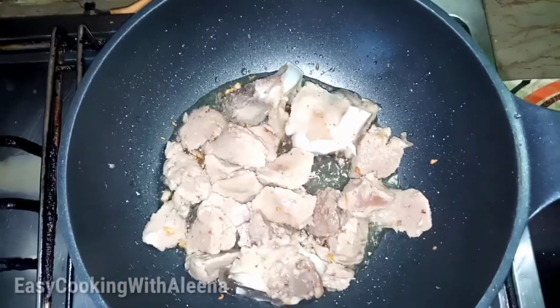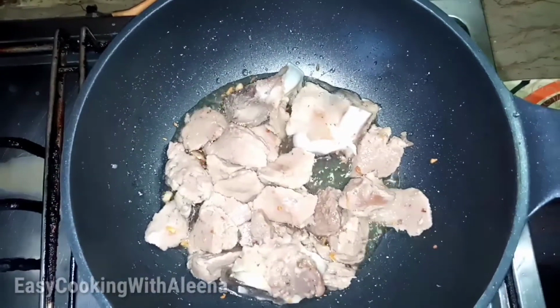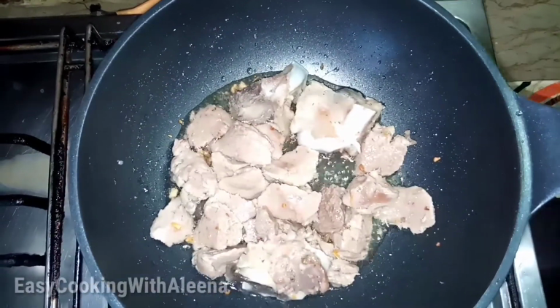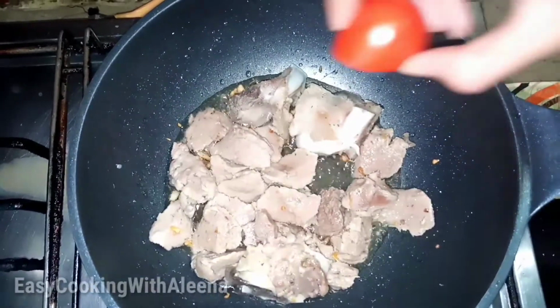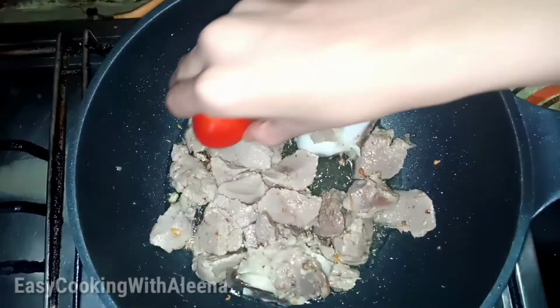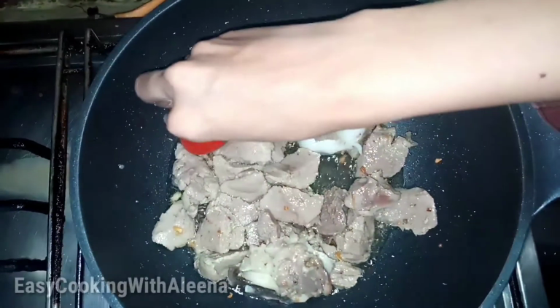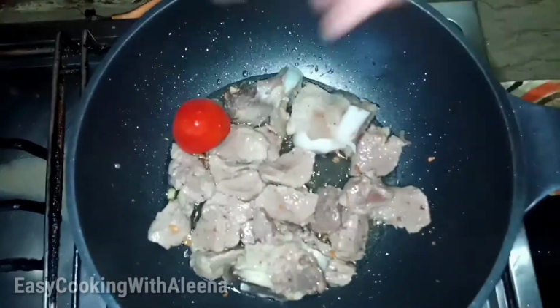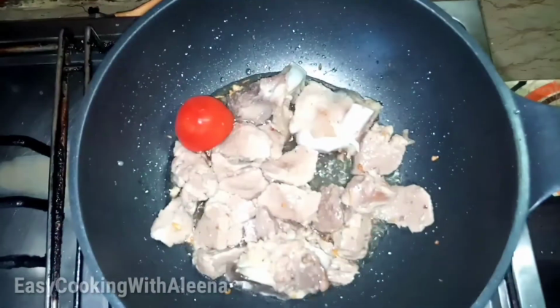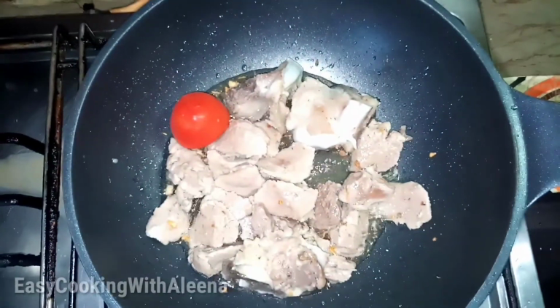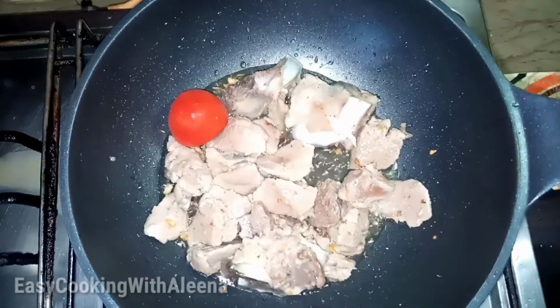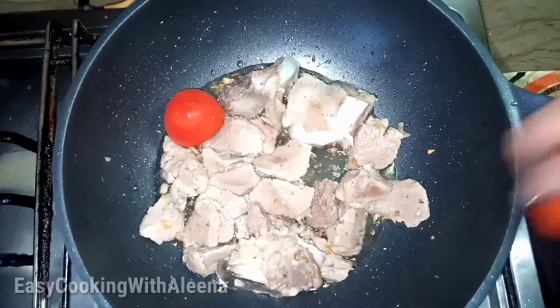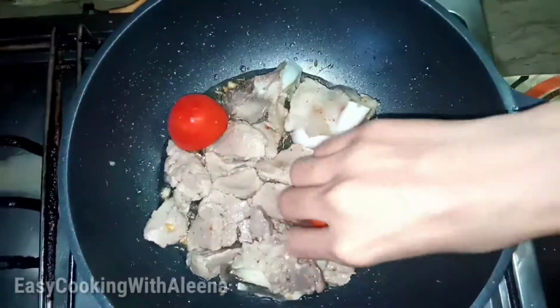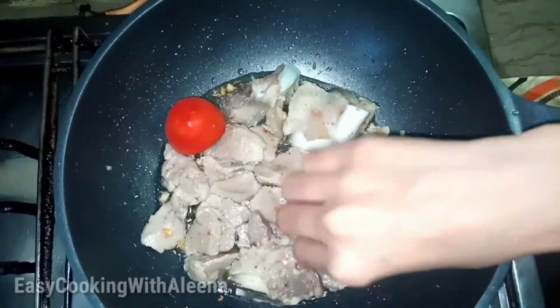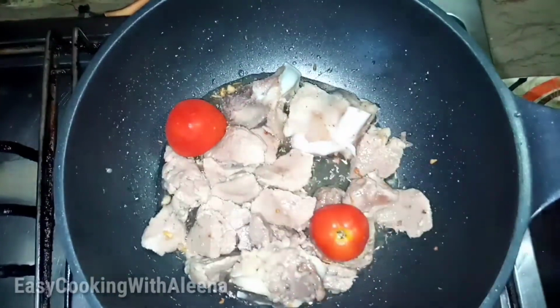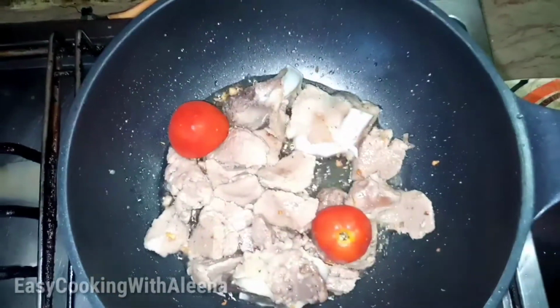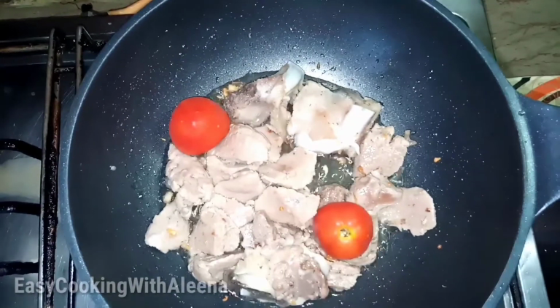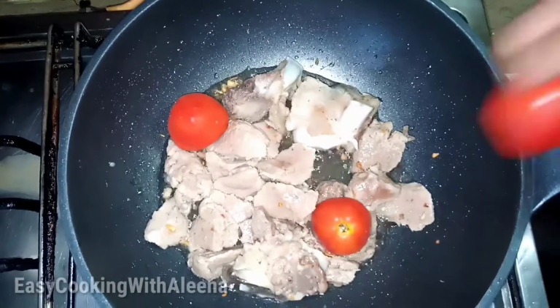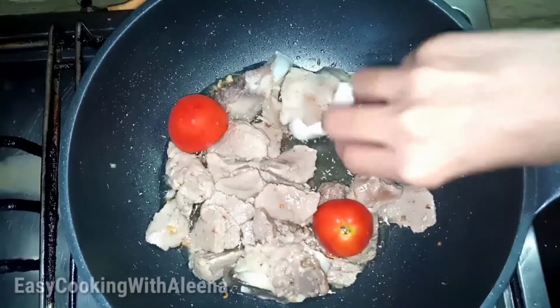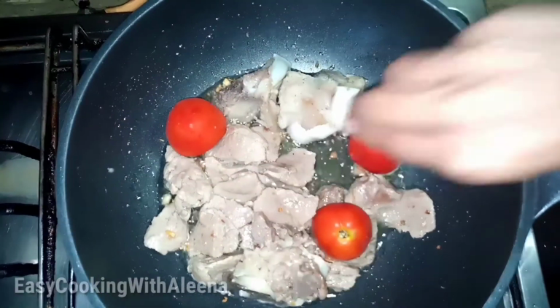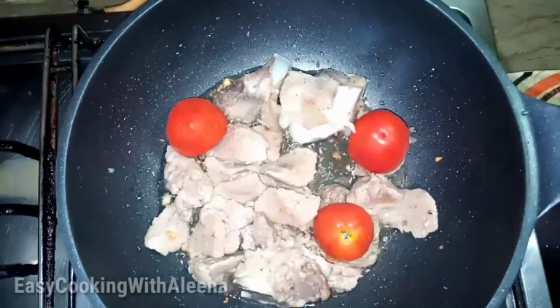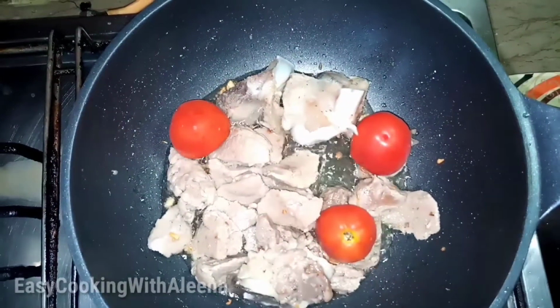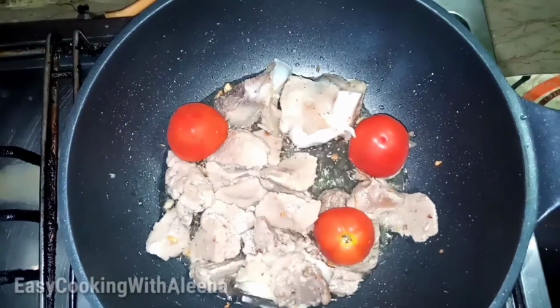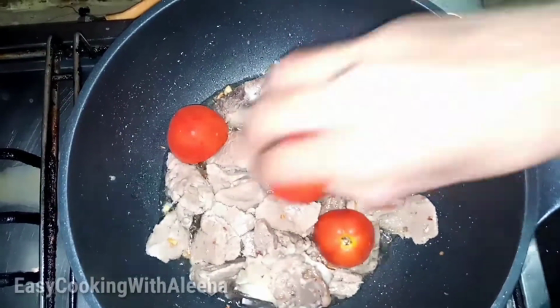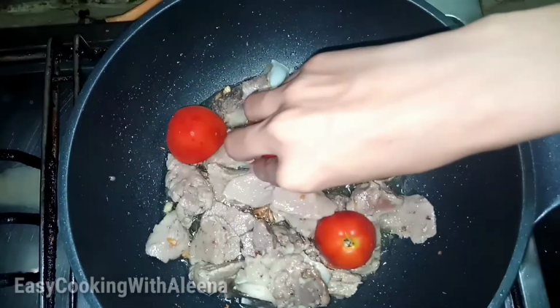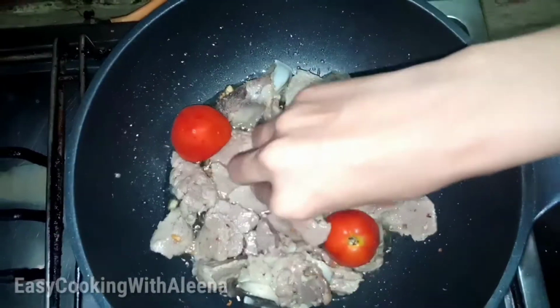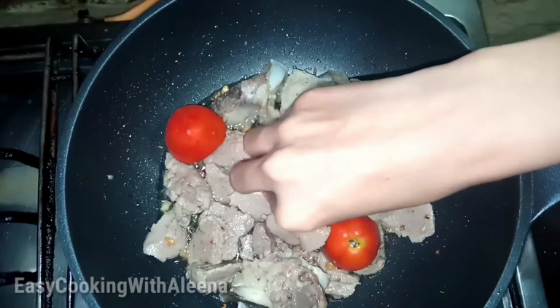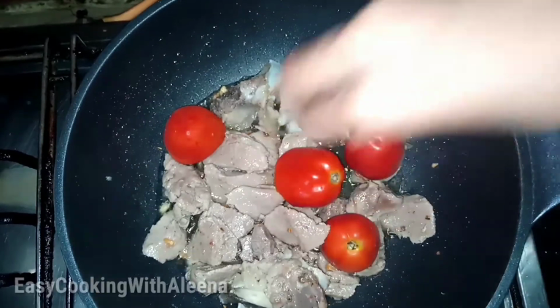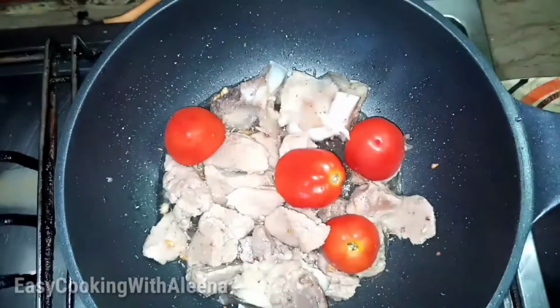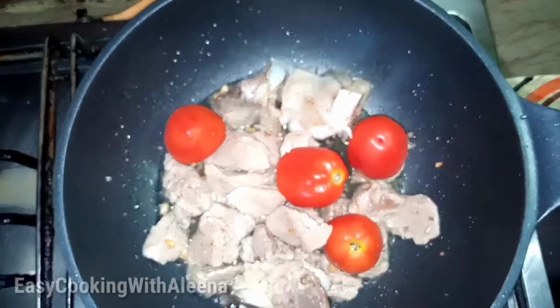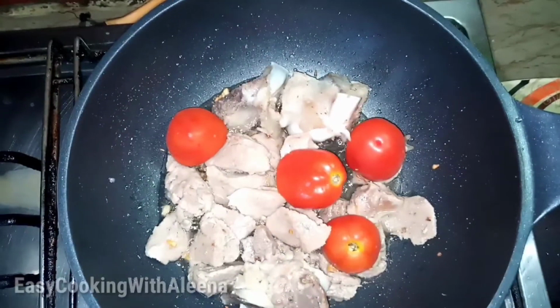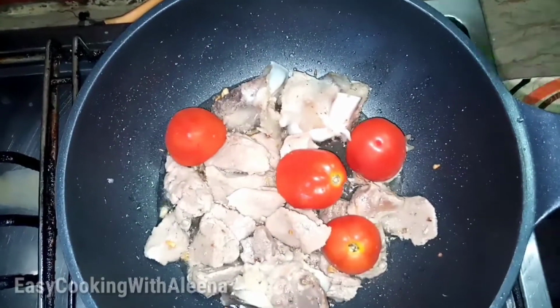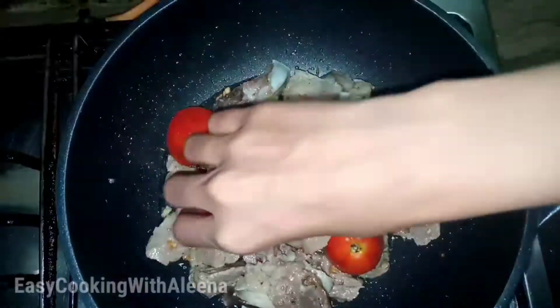Now we will put the mutton on top. We will put the mutton on top — this is the same way. This is a very tasty recipe. You should try it with the mutton.